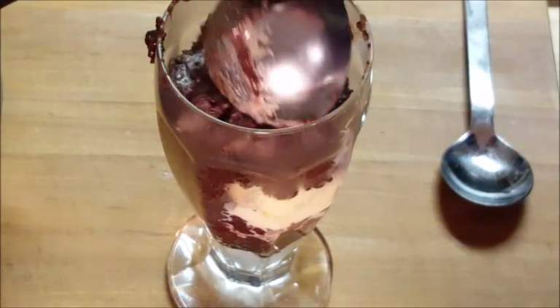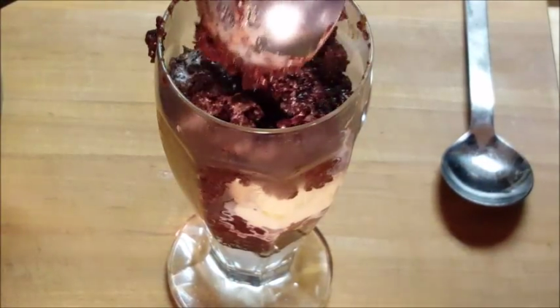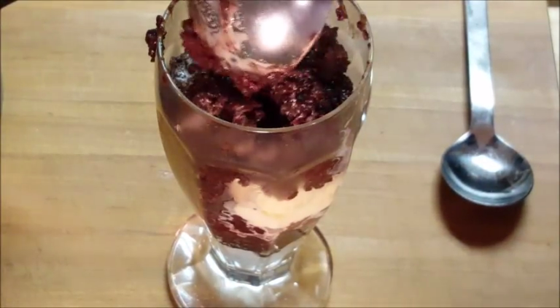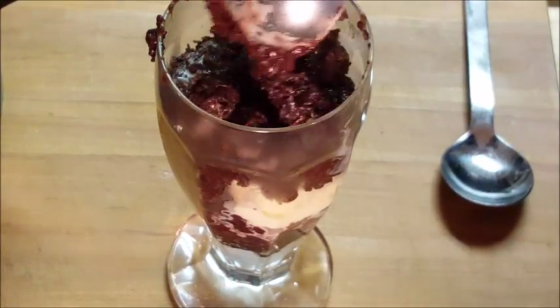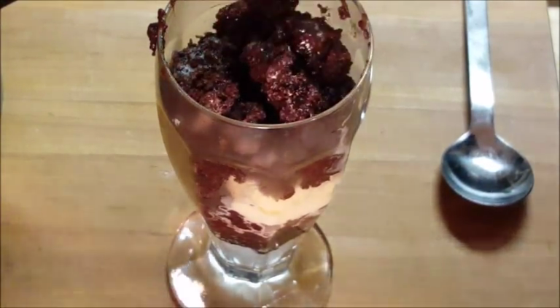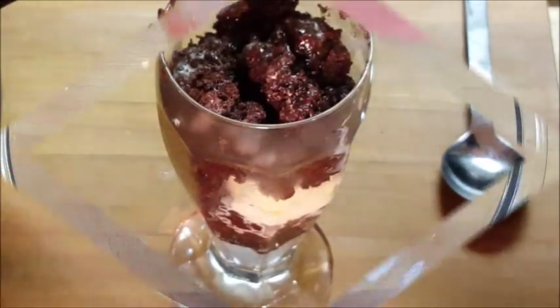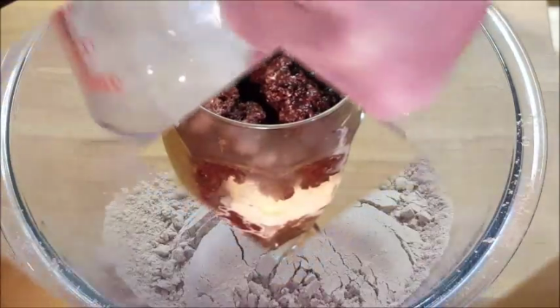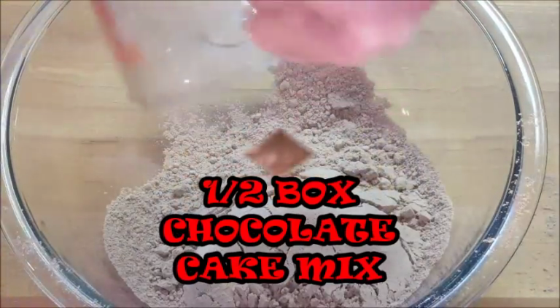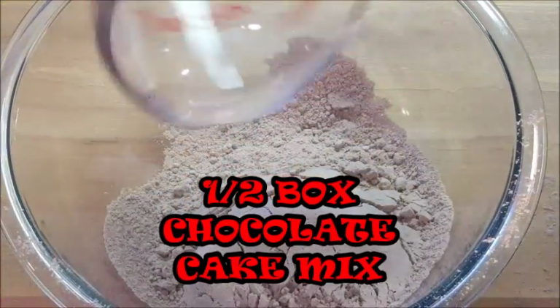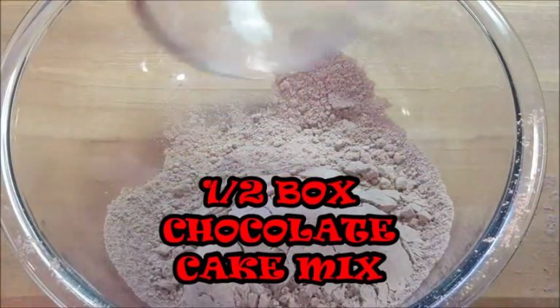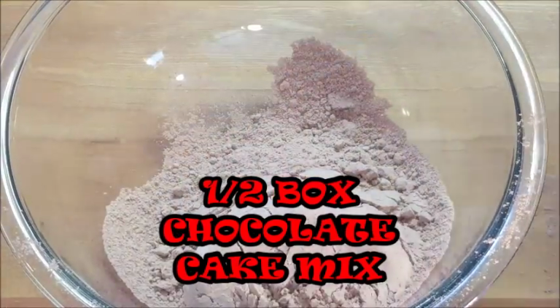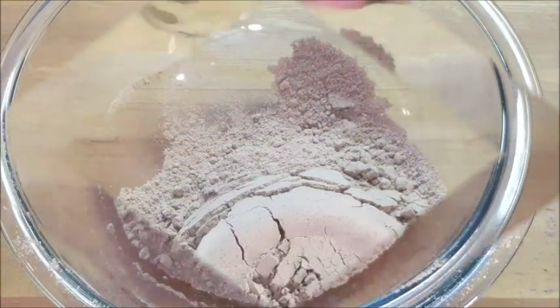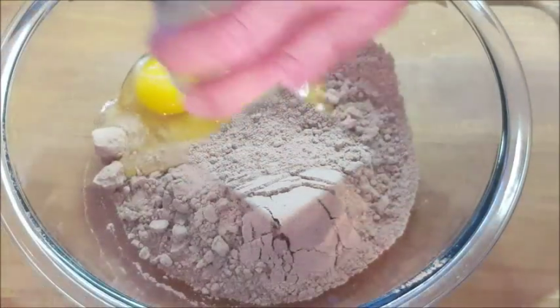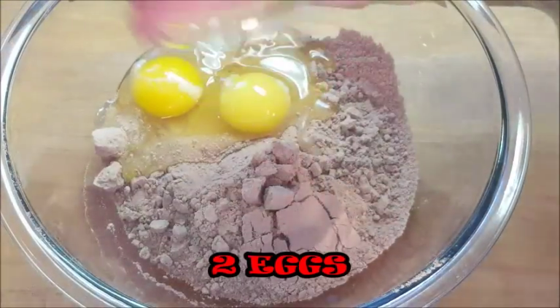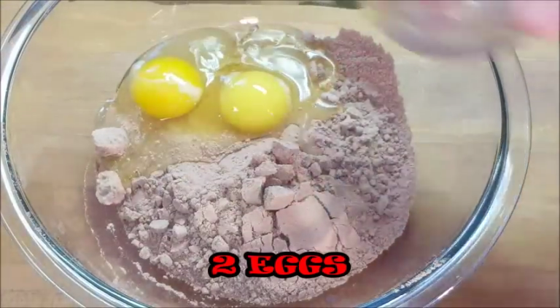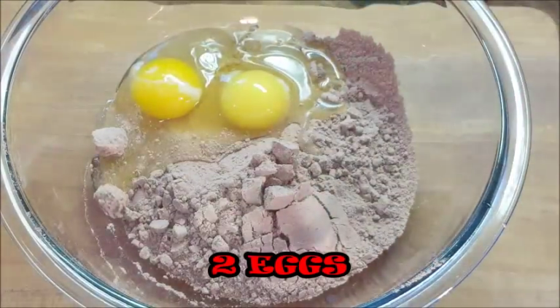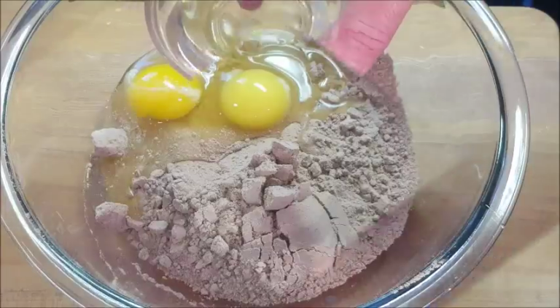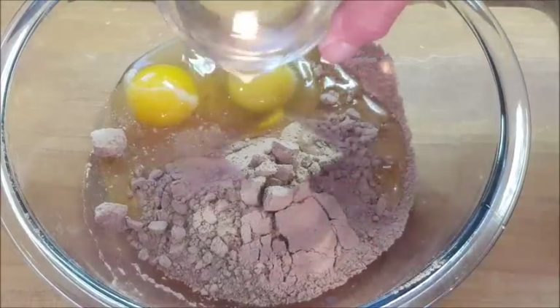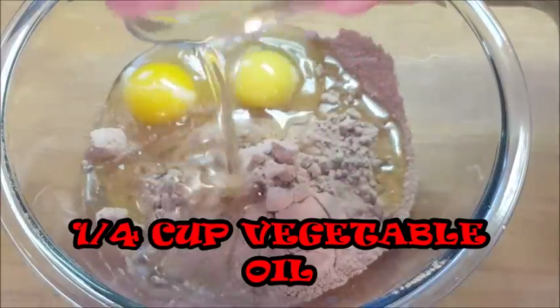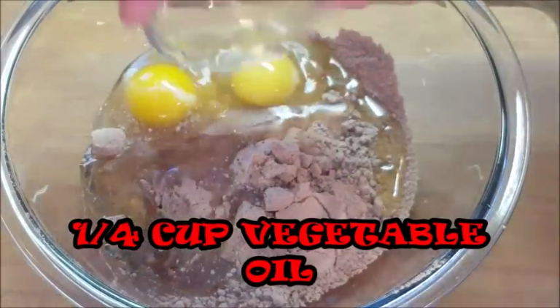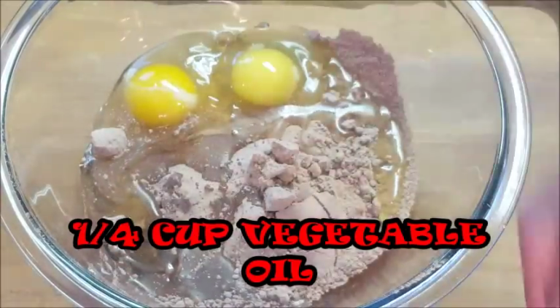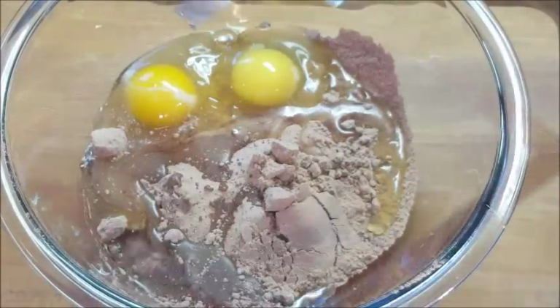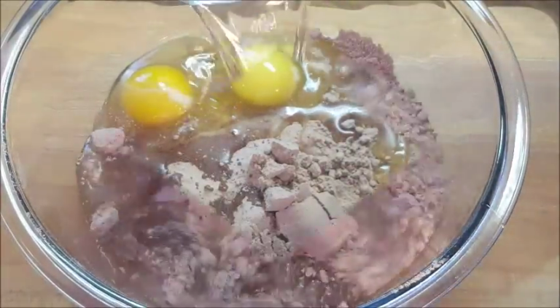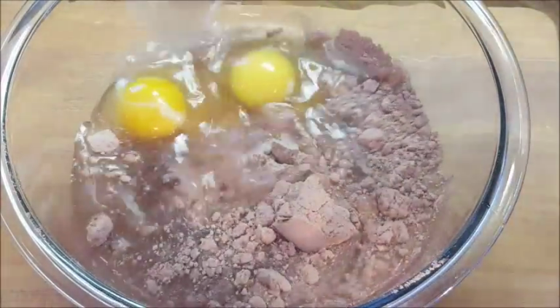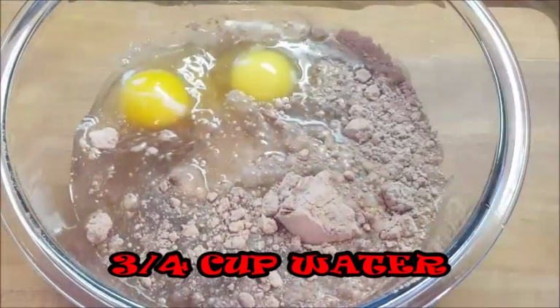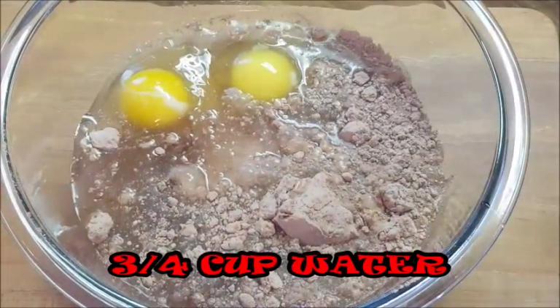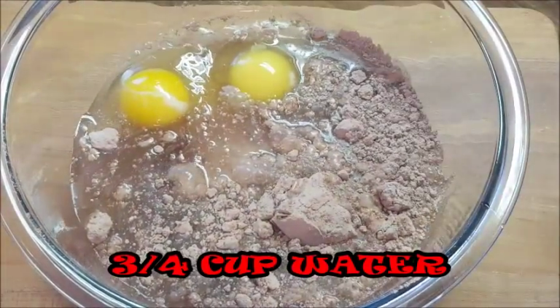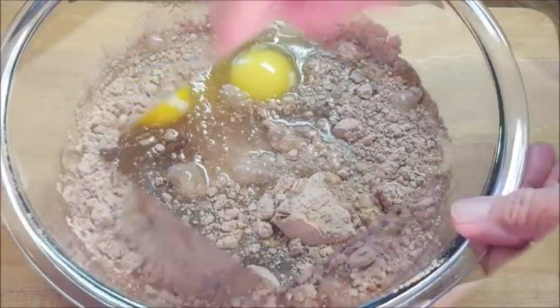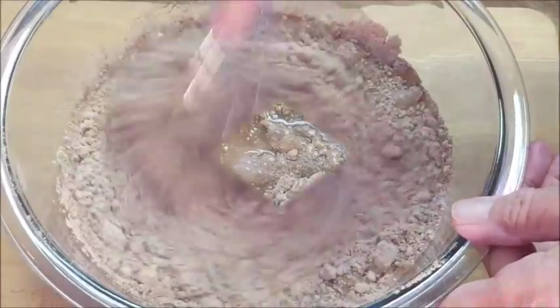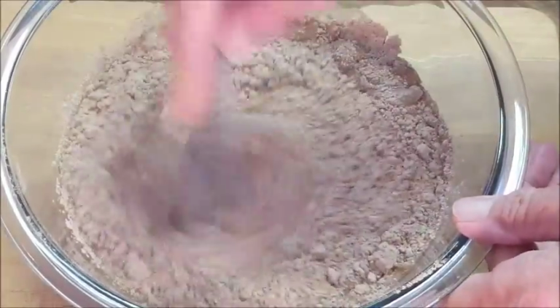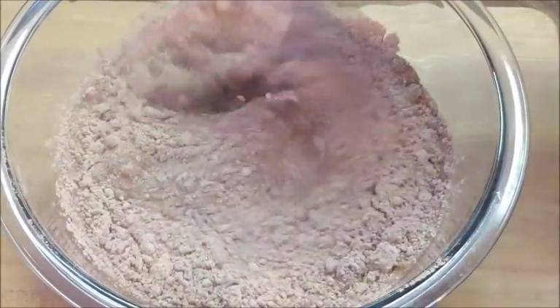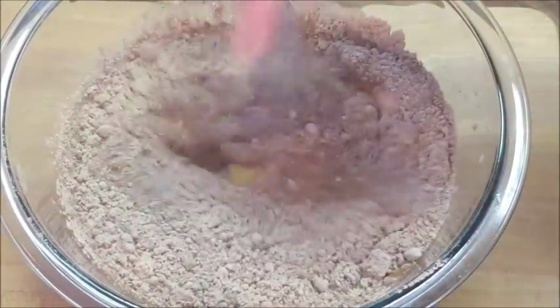The first thing I want to do is add my cake mix to a bowl, throw in some eggs, some vegetable oil, and some water. Just give that a good mix until well blended and smooth.